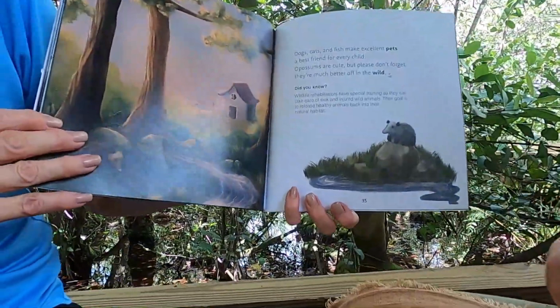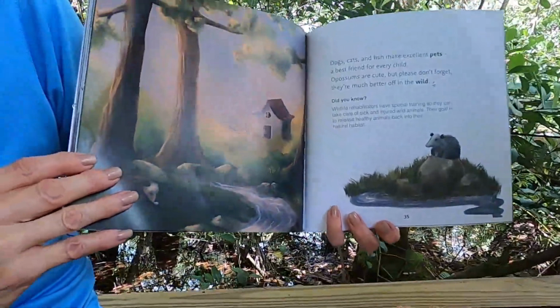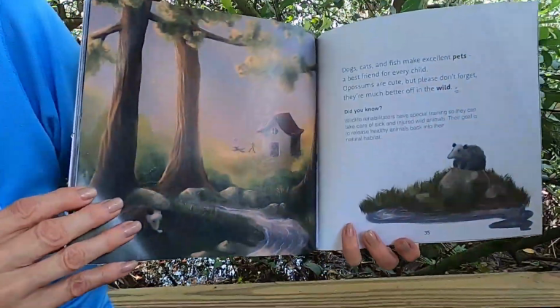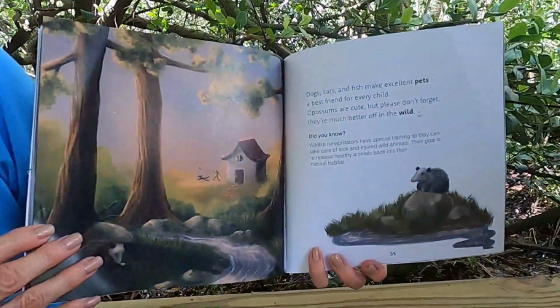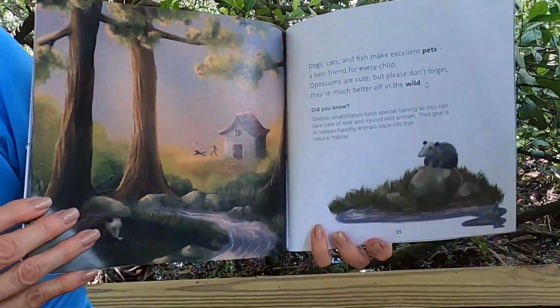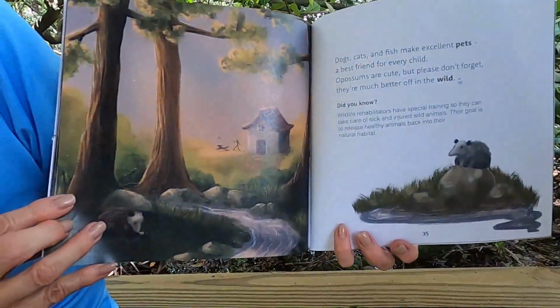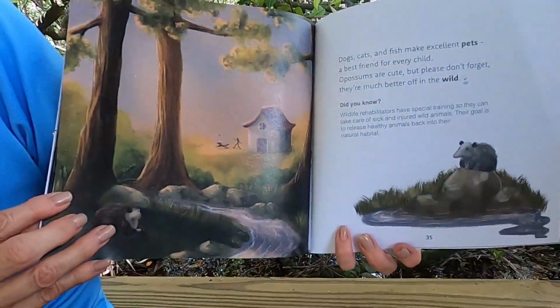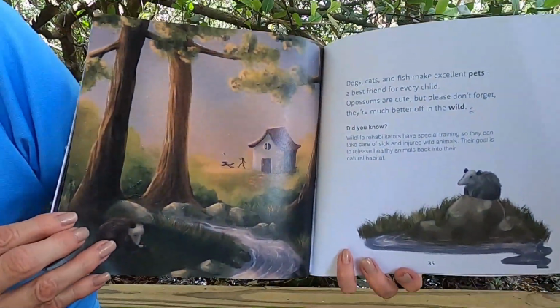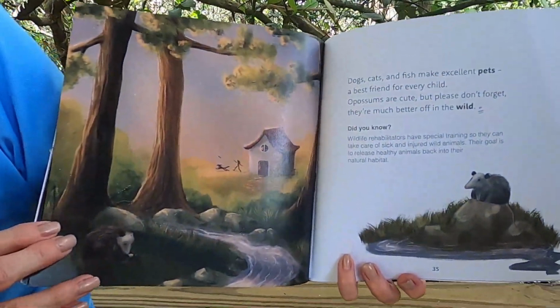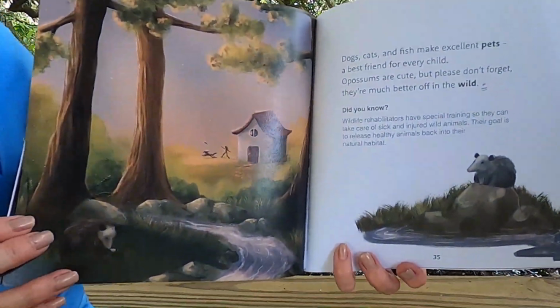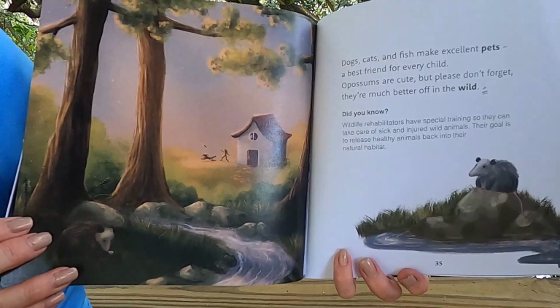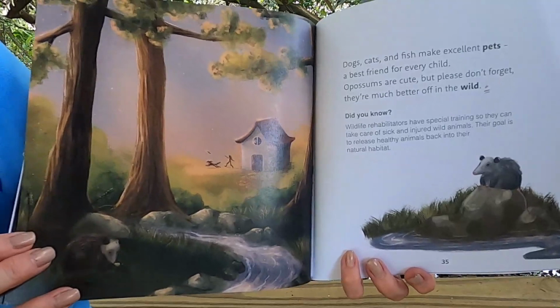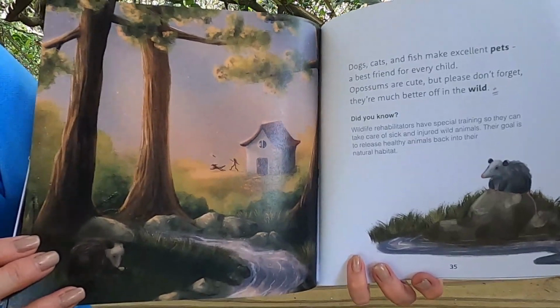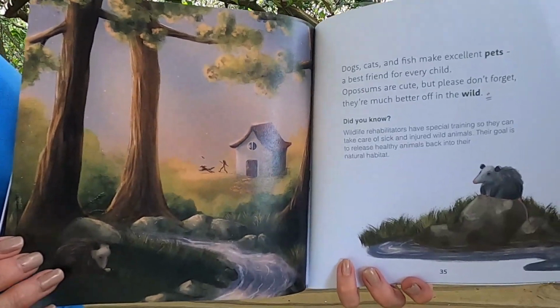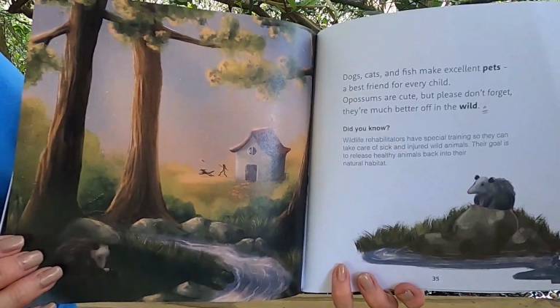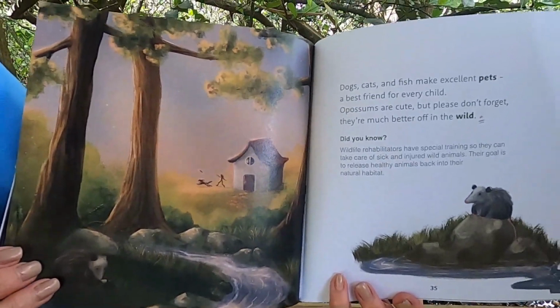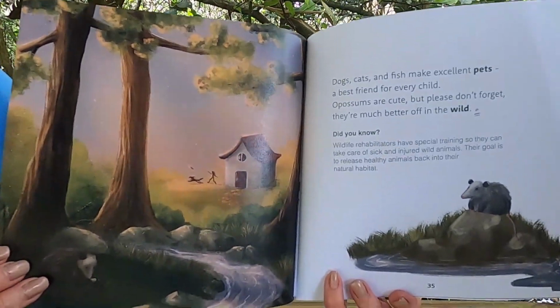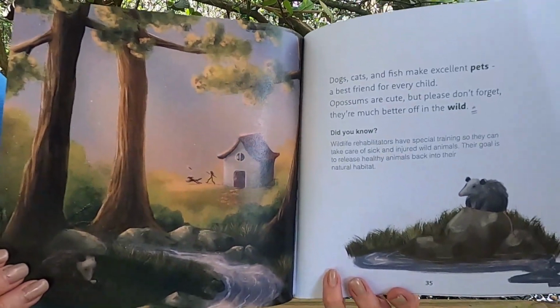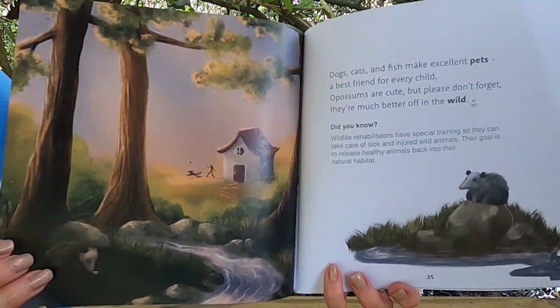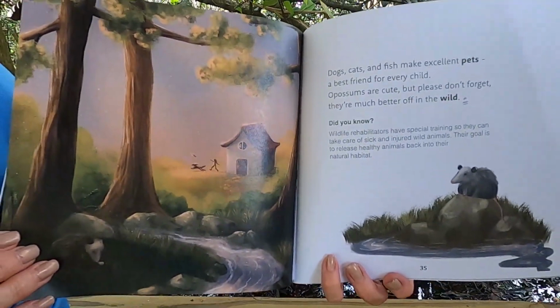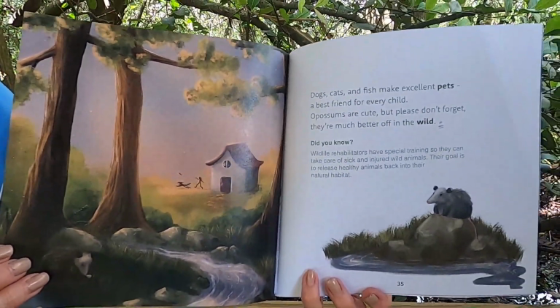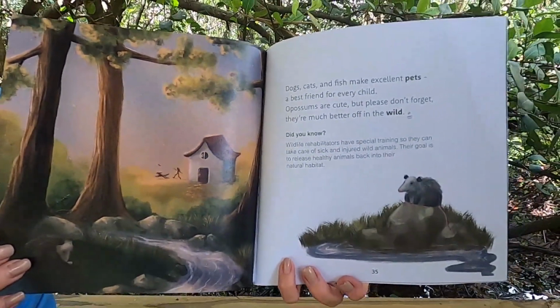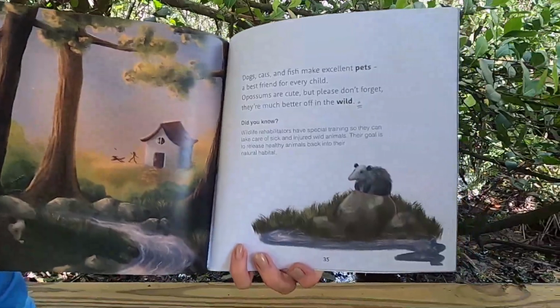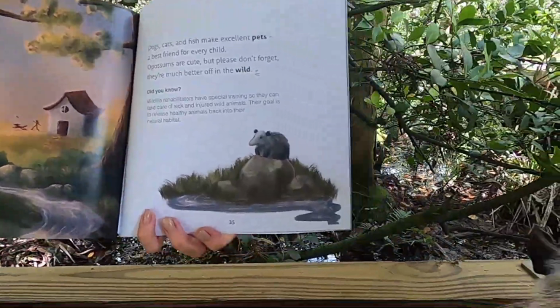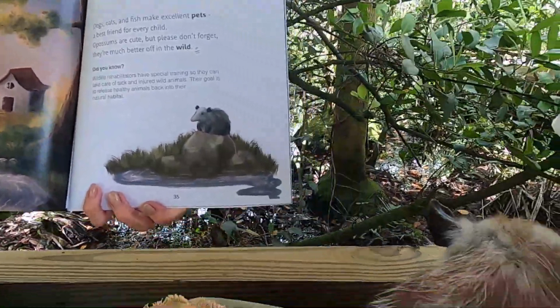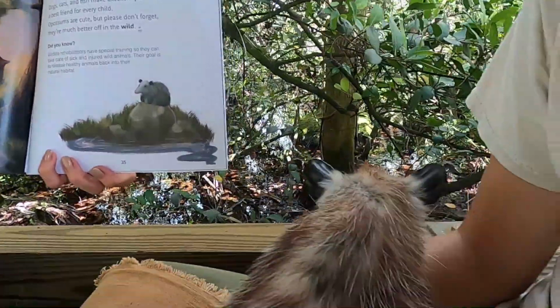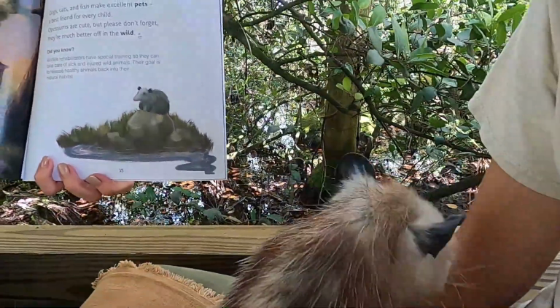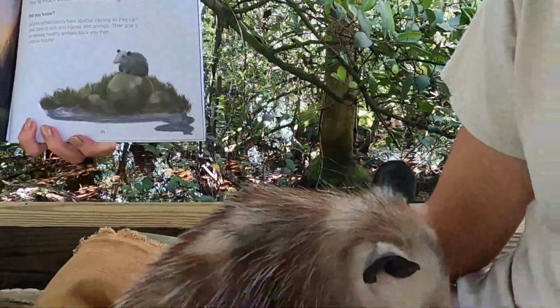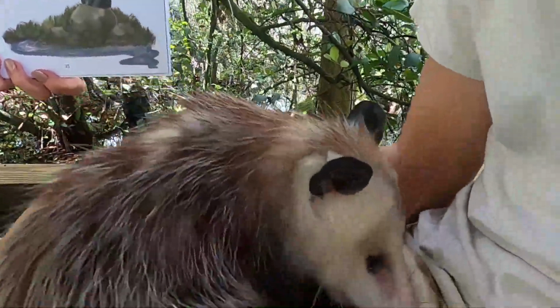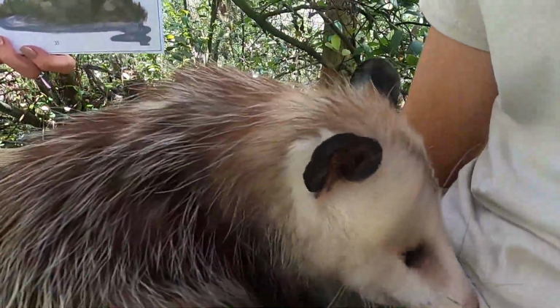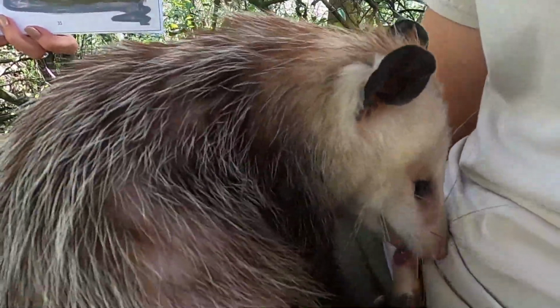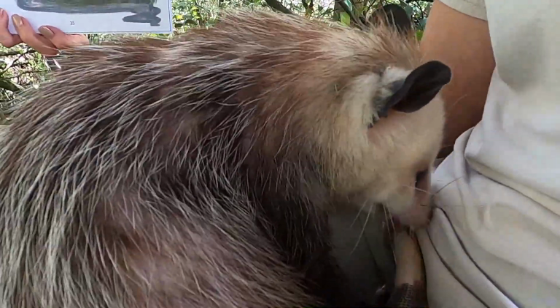Dogs, cats, and fish make excellent pets, a best friend for every child. Opossums are cute, but please don't forget they're much better off in the wild.